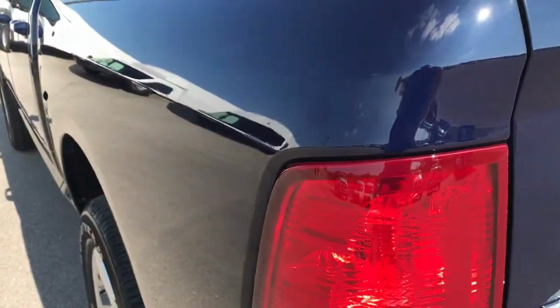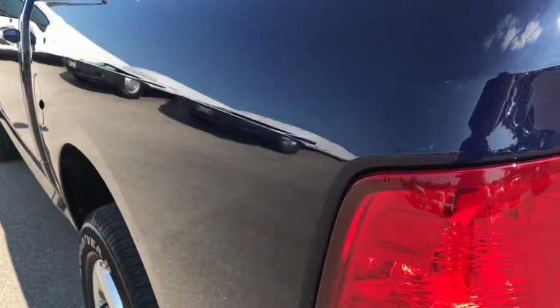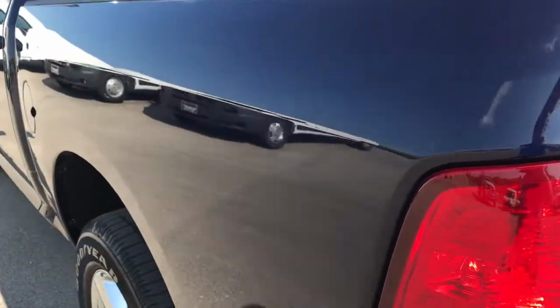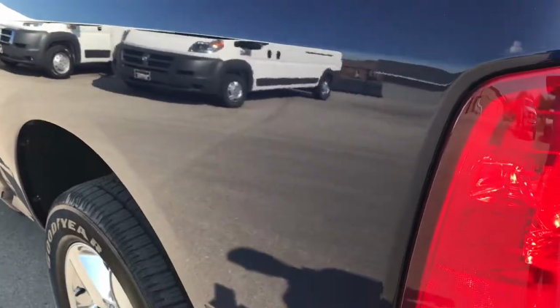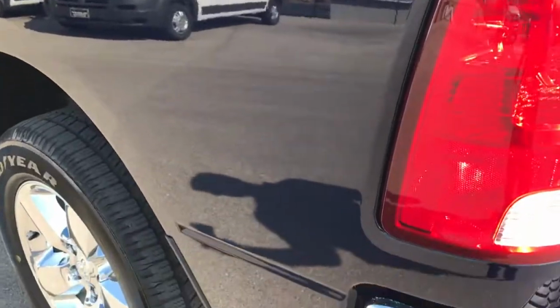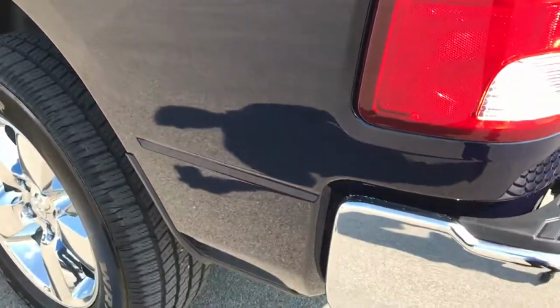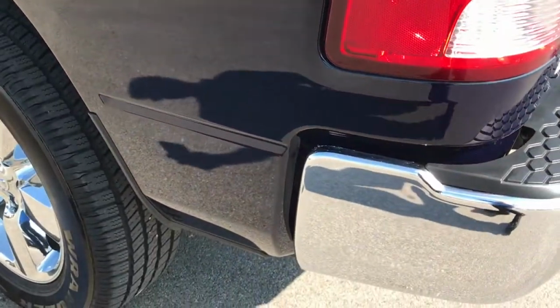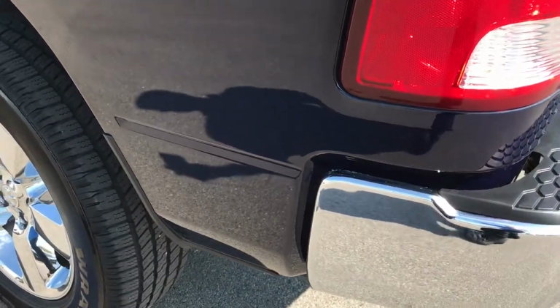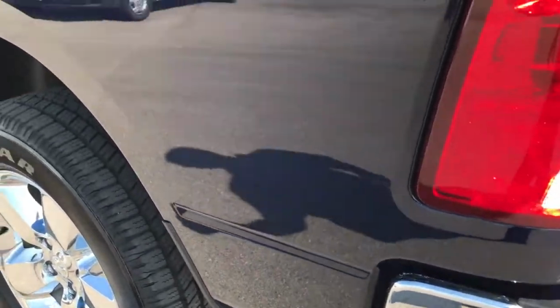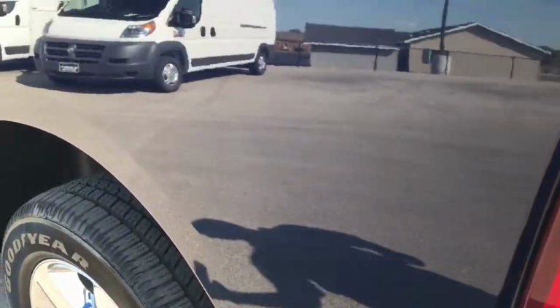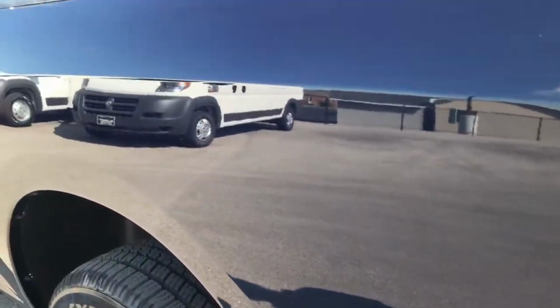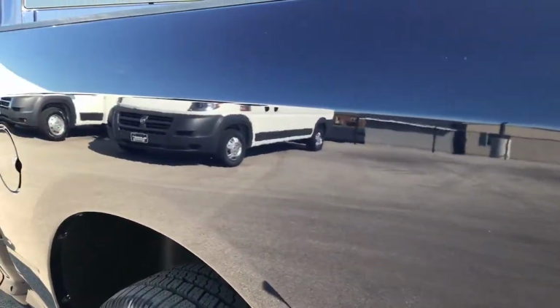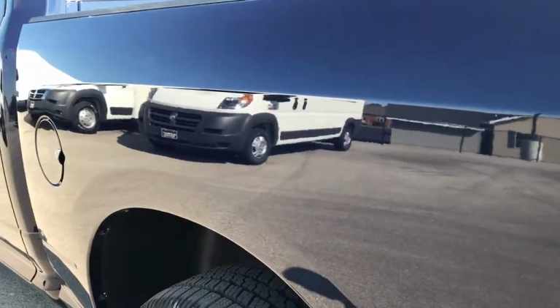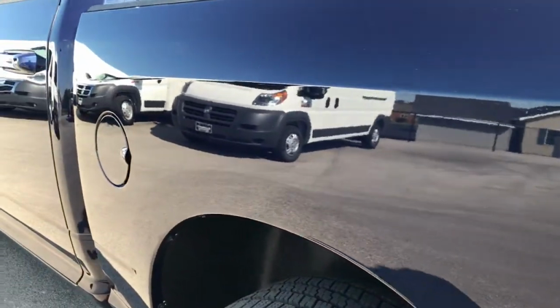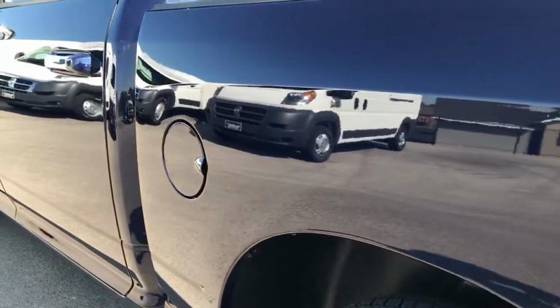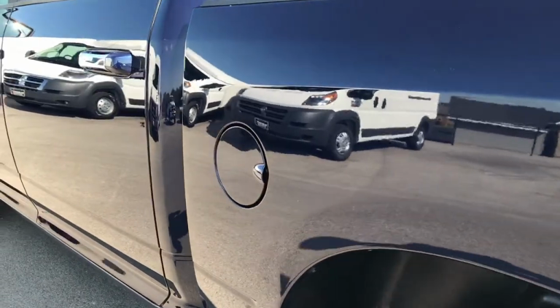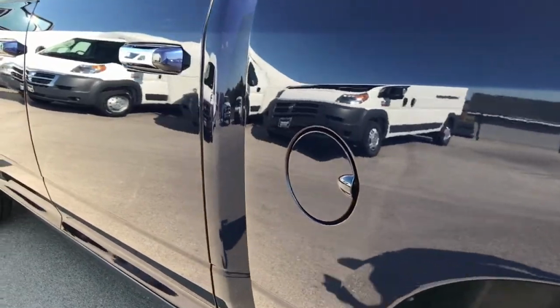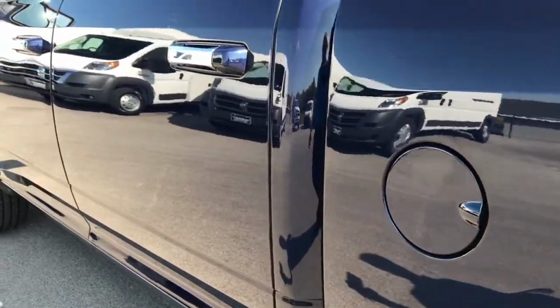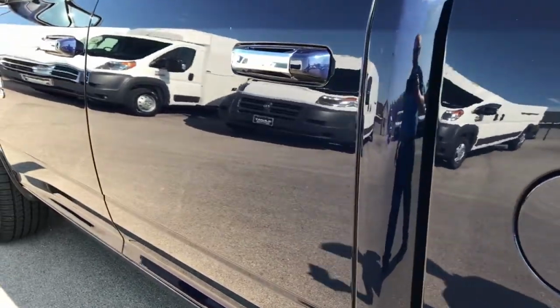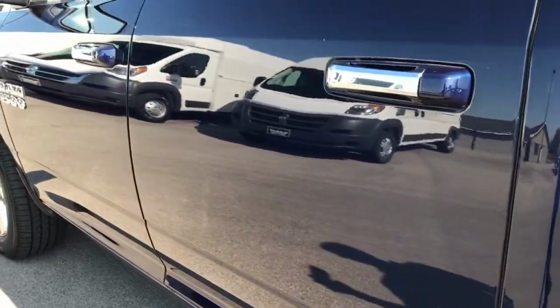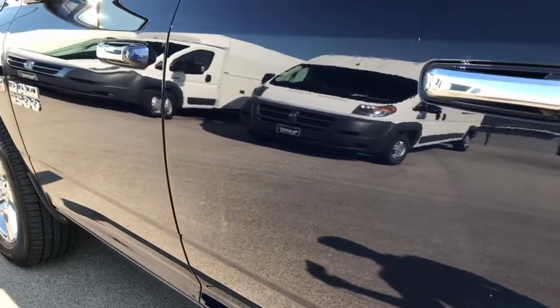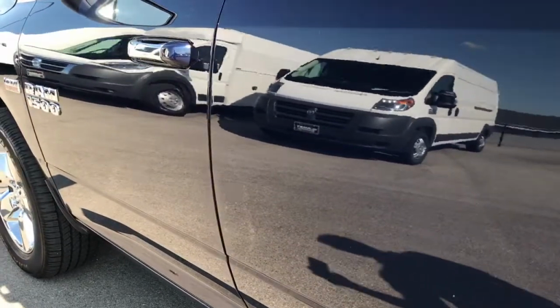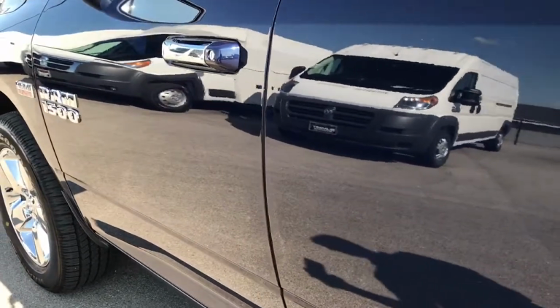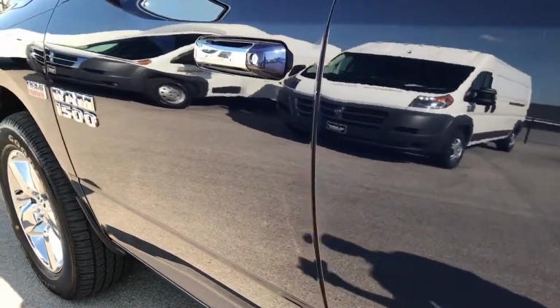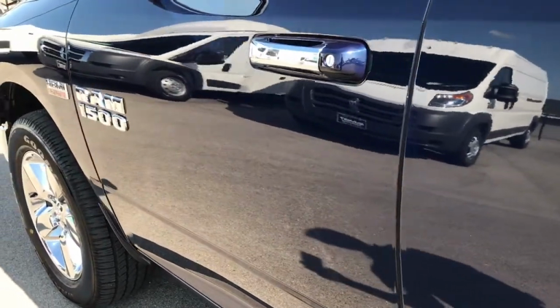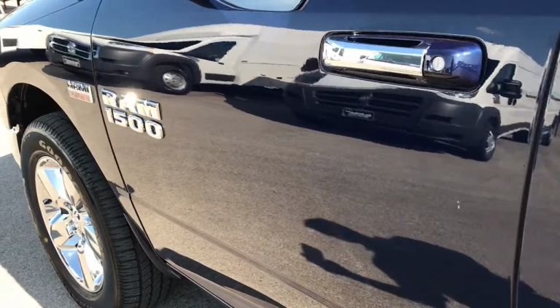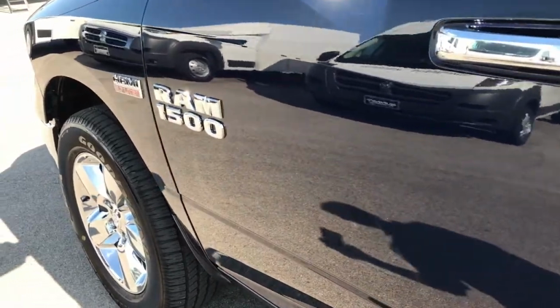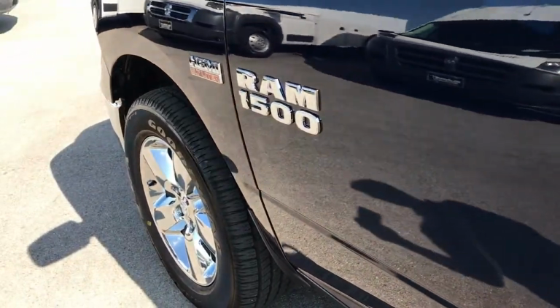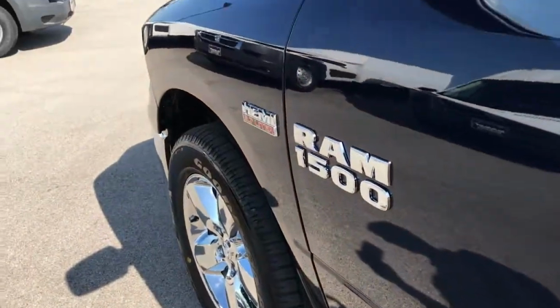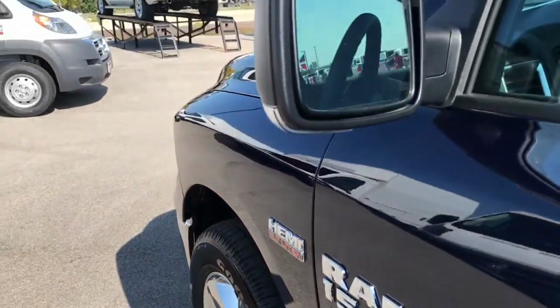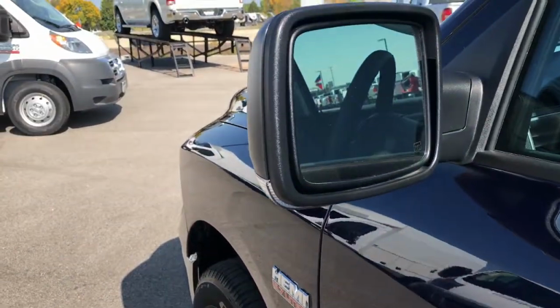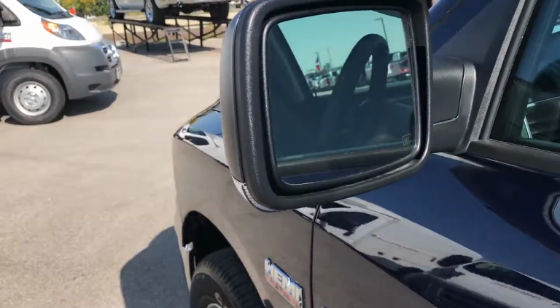As you go down this side of the truck you can tell that it's just as clean as the passenger side — no dents, no dings, no scuffs, no scrapes, no scratches, very clean down this side. It has the heated power fold-in mirrors.